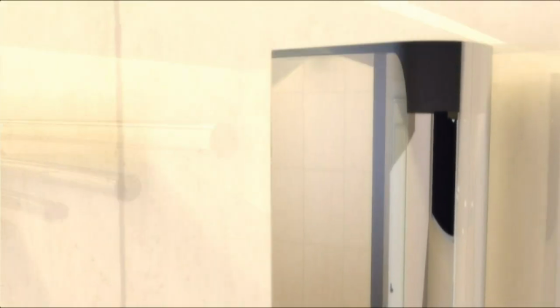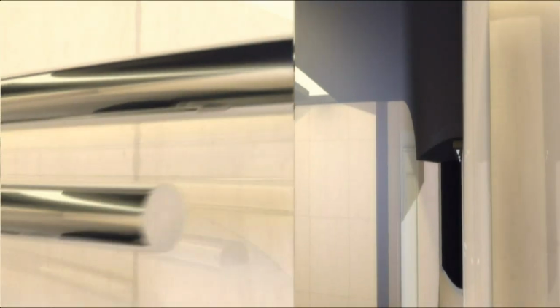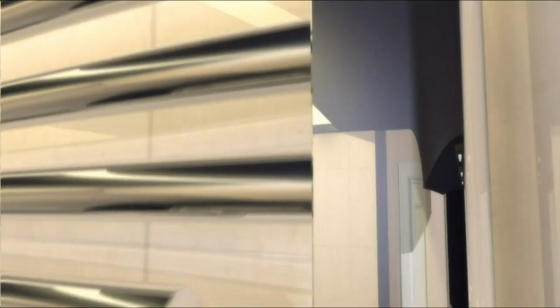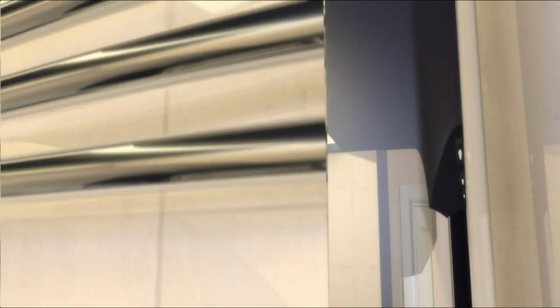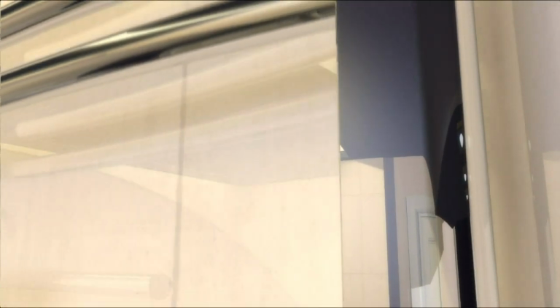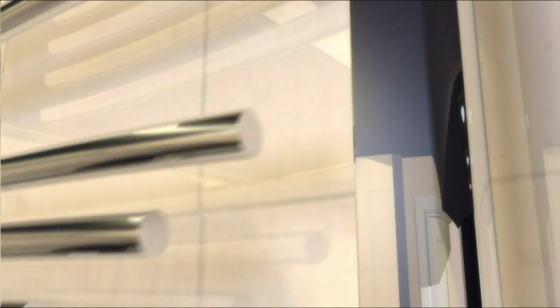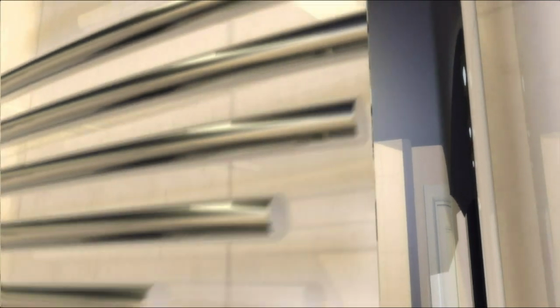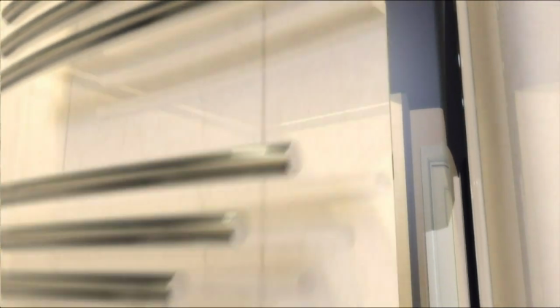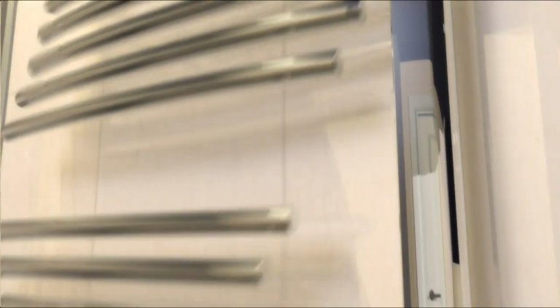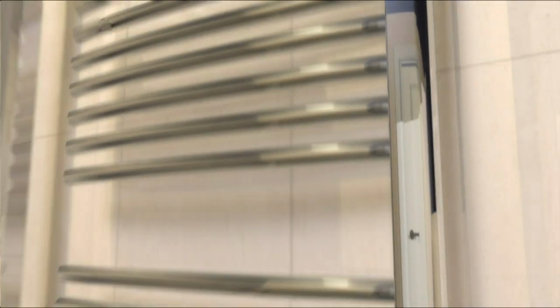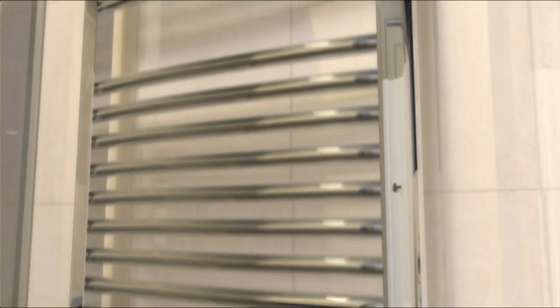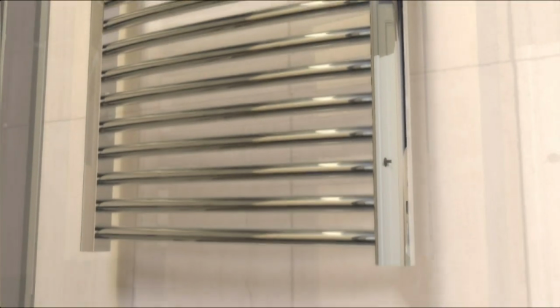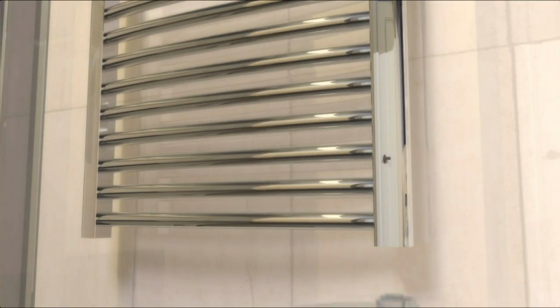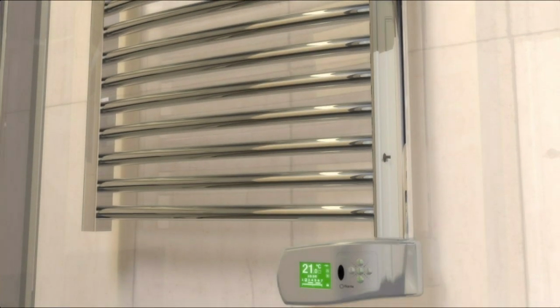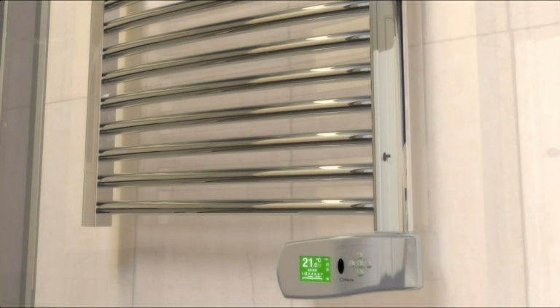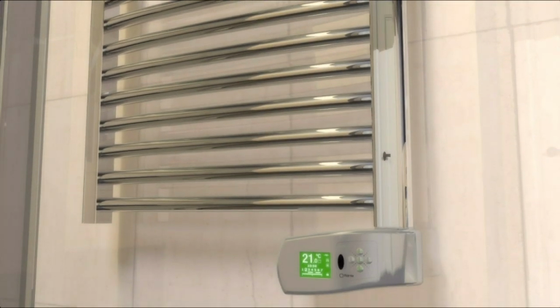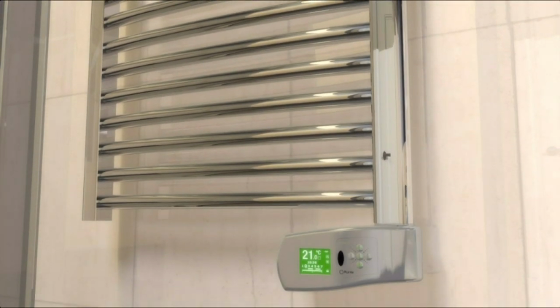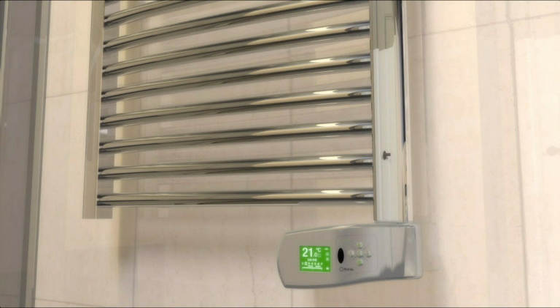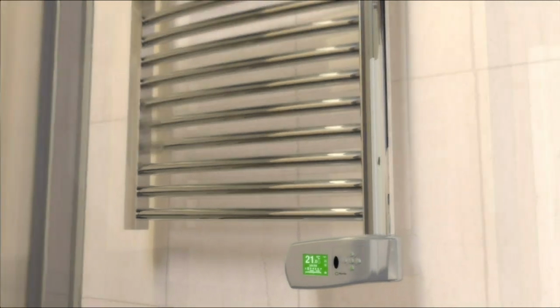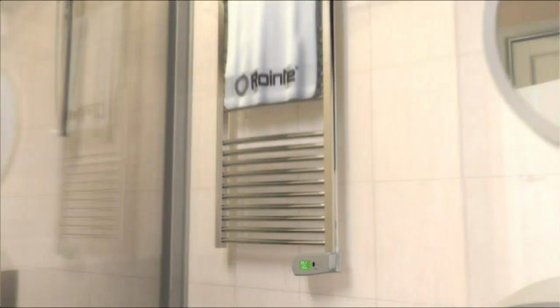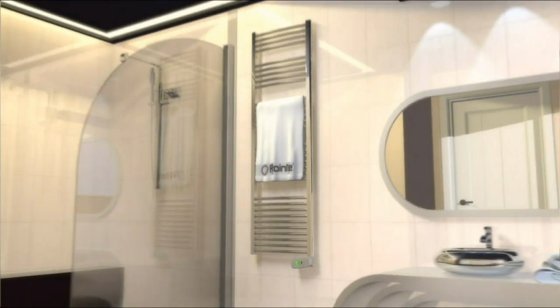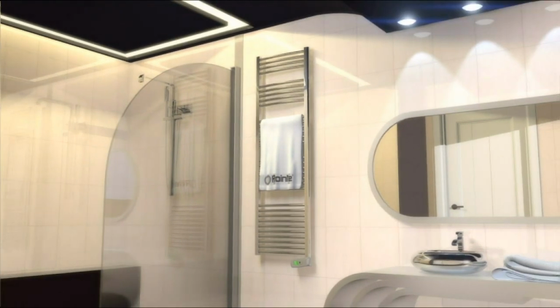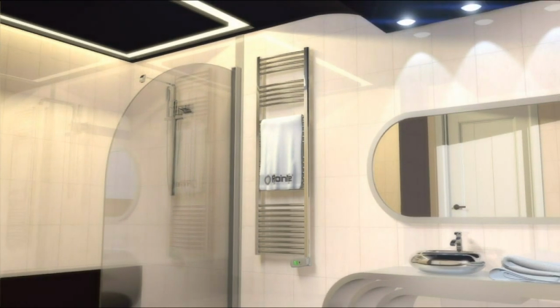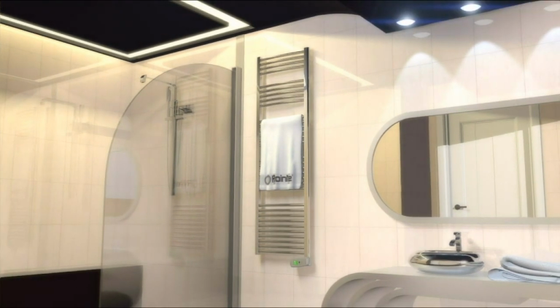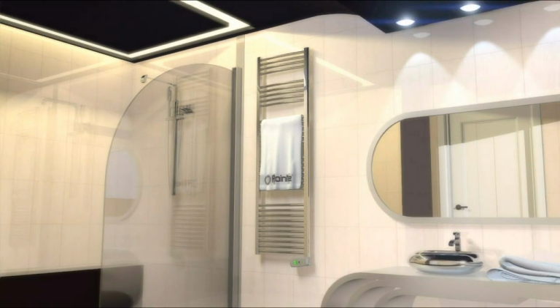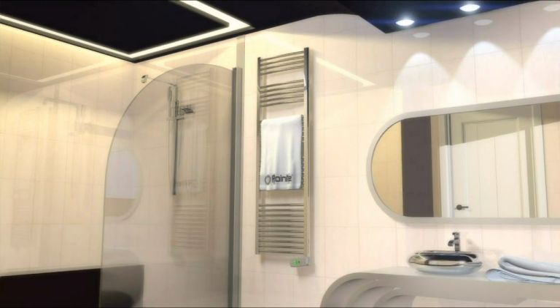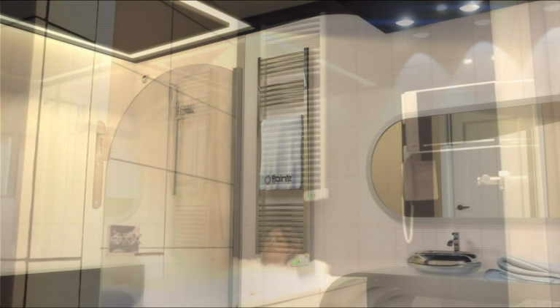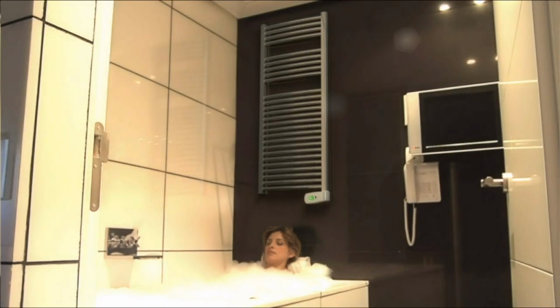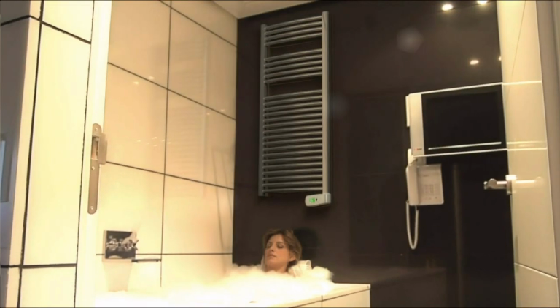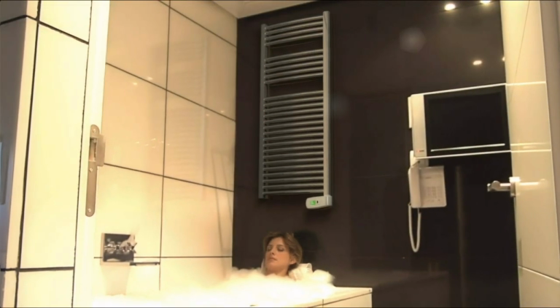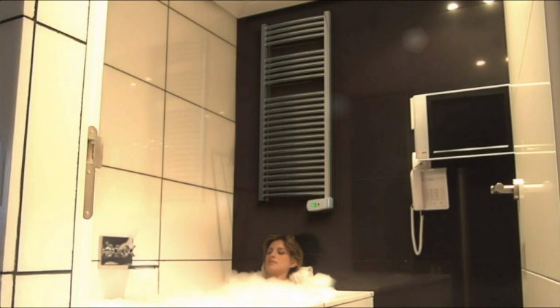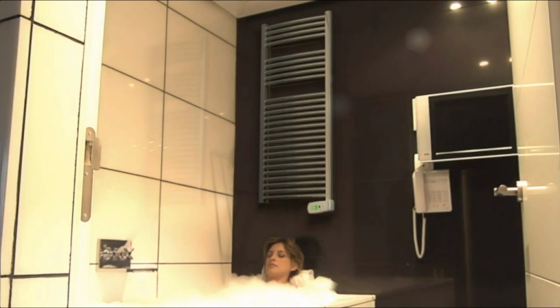Elegance, comfort and style in the towel rail, easily controllable from the control panel located at the bottom right of the heater. Suitable for homes, hotels and offices.